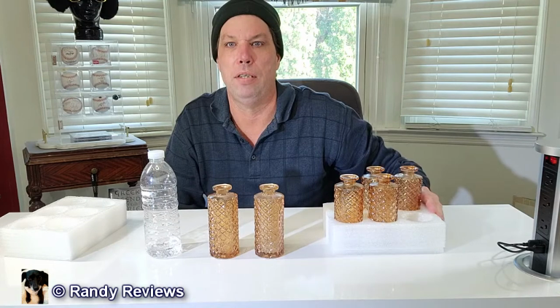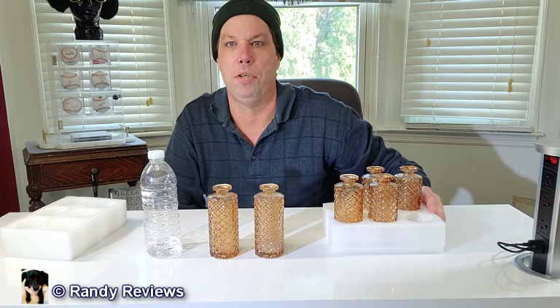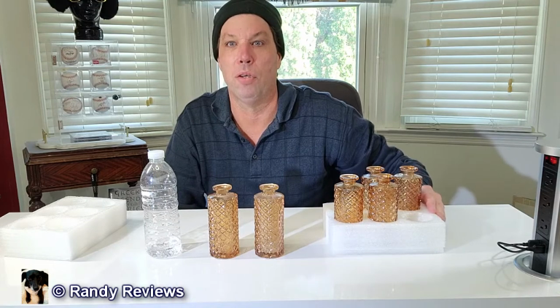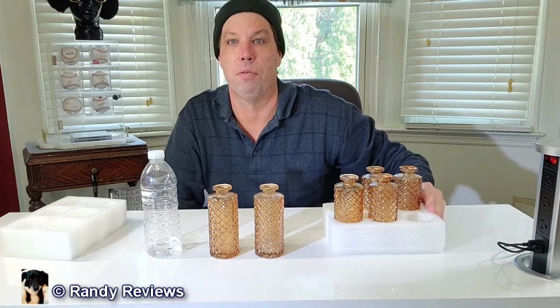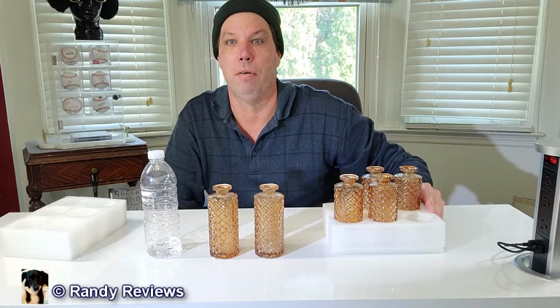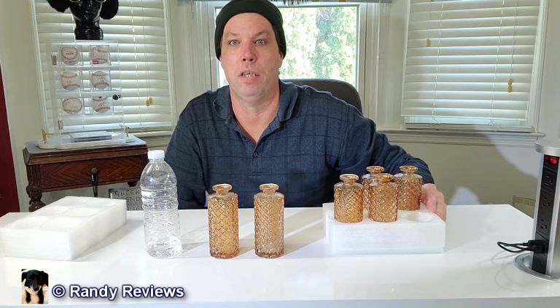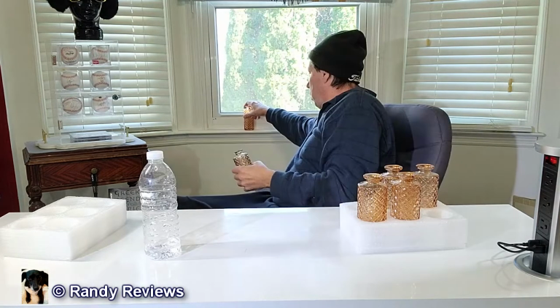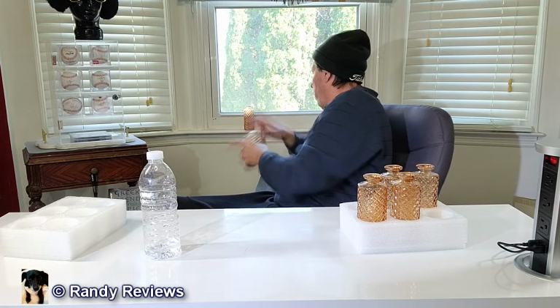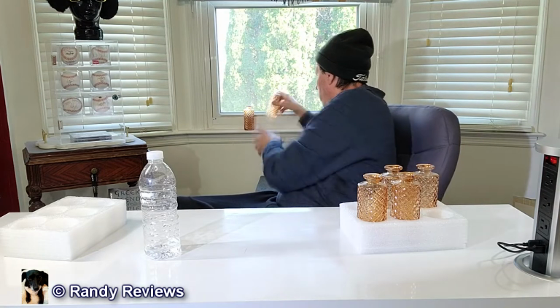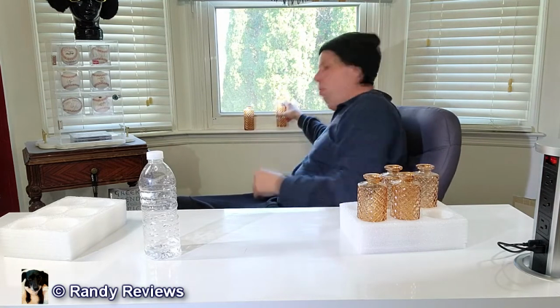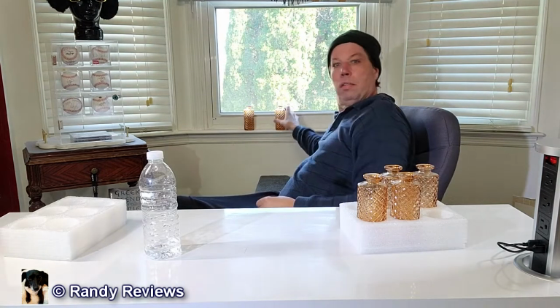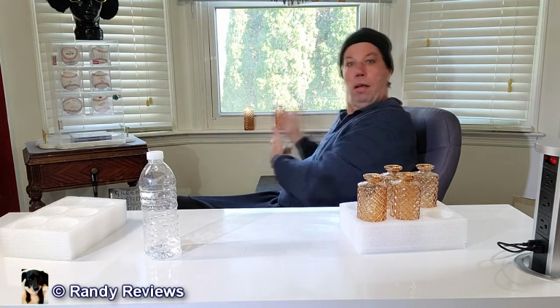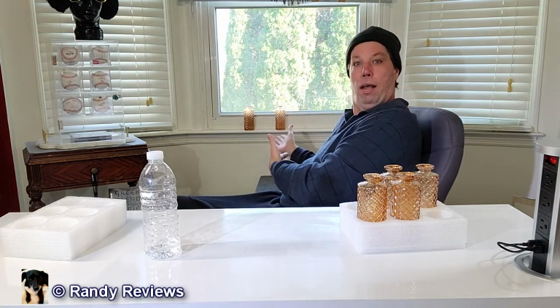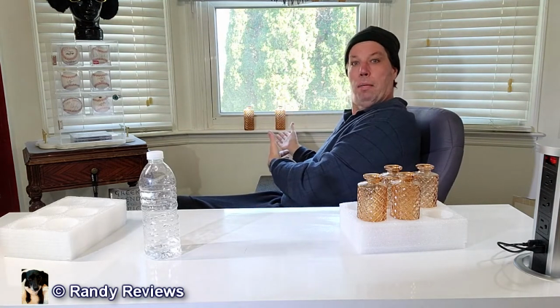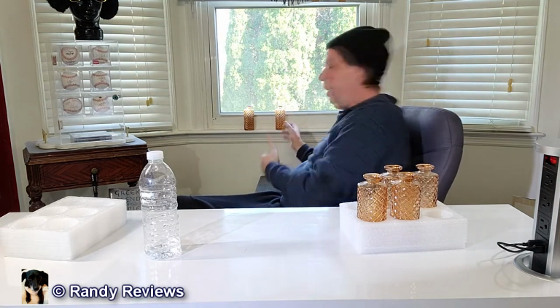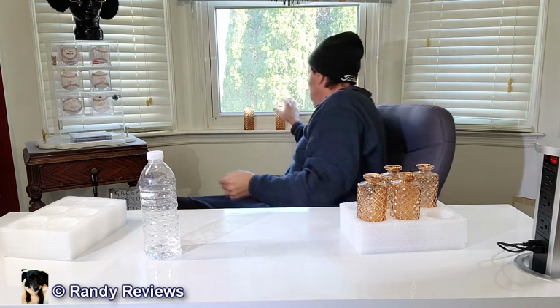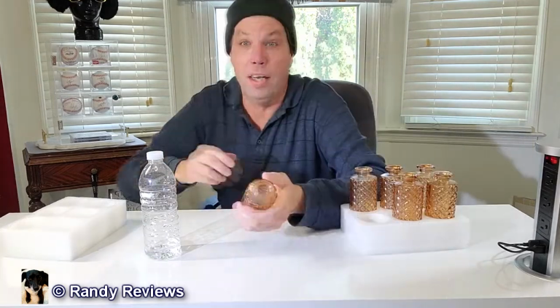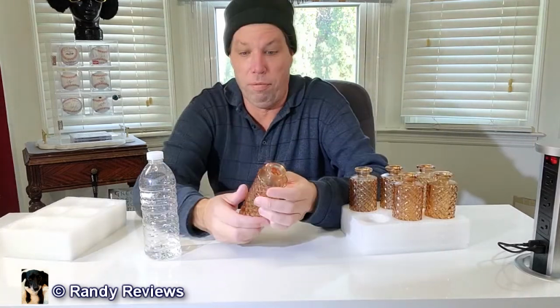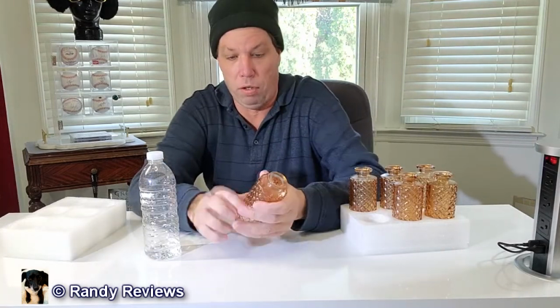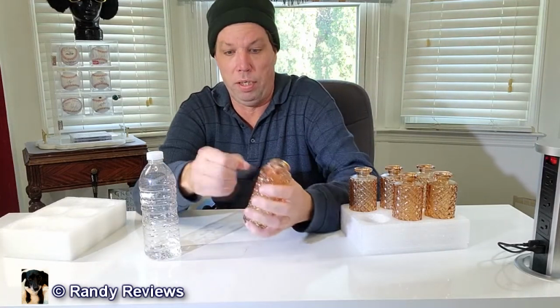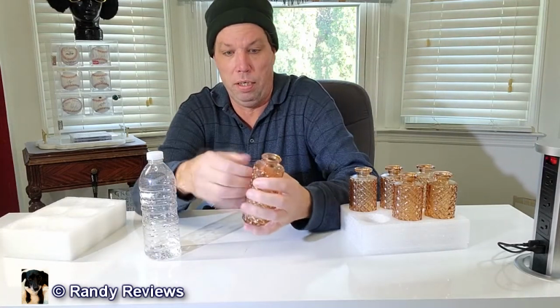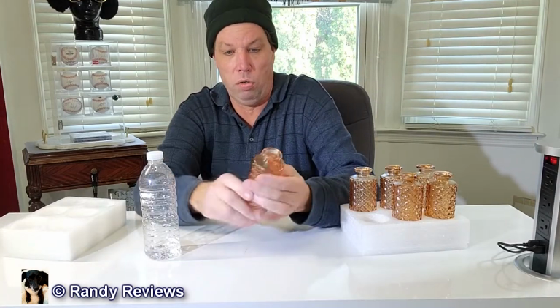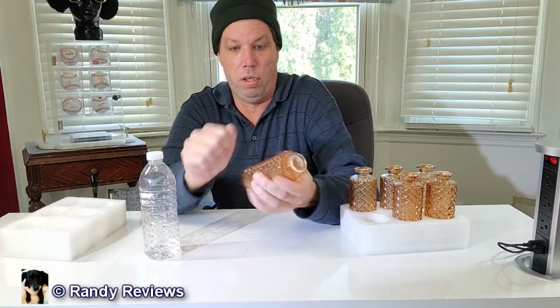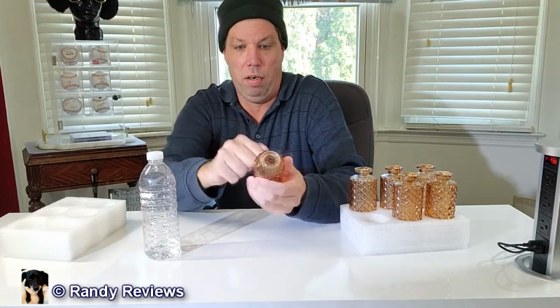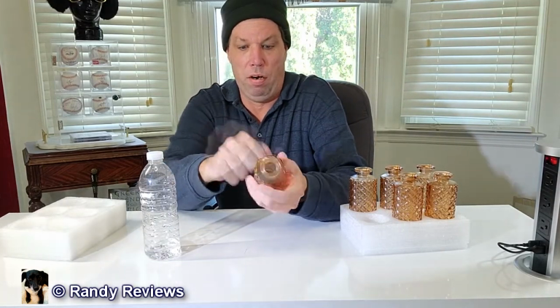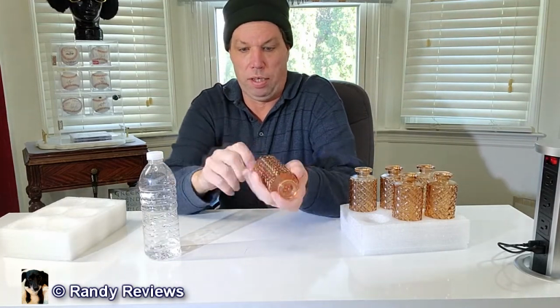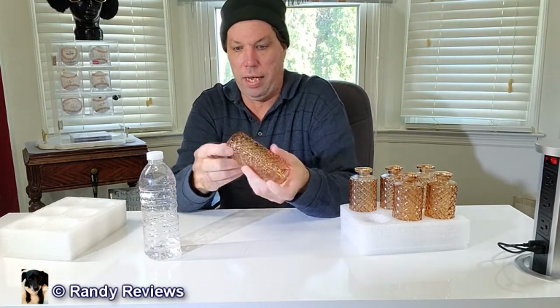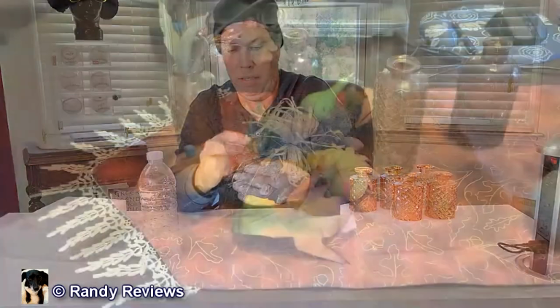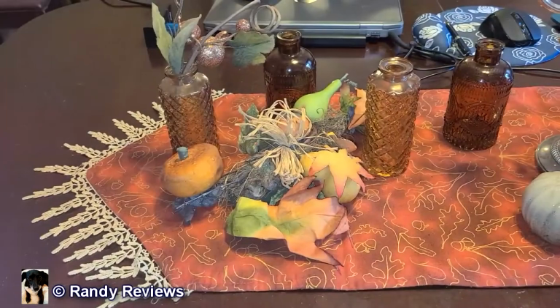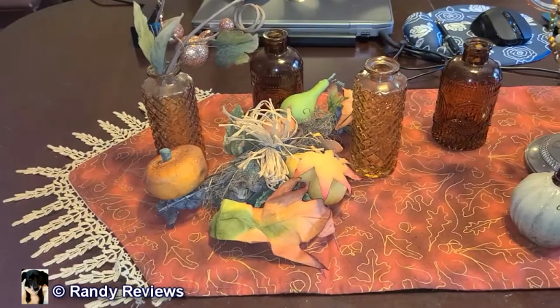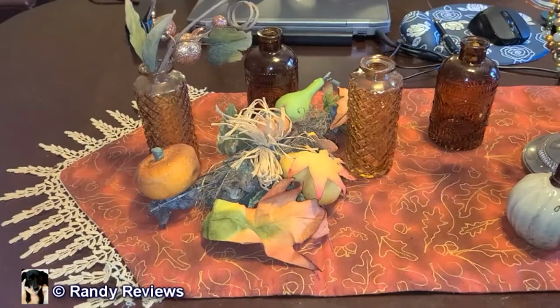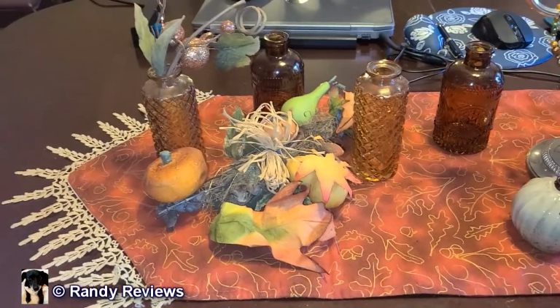You can see the top is kind of fluted — very nice. We'll set these up and show you what they look like with some decorations. They look great on the windowsill. It's definitely quality, hard, thick glass.